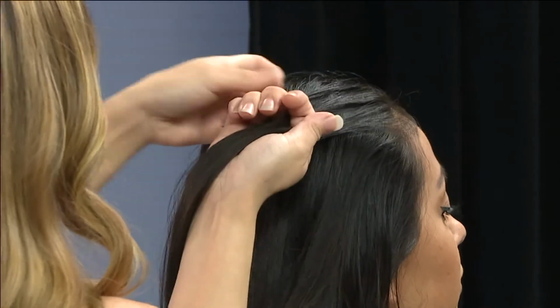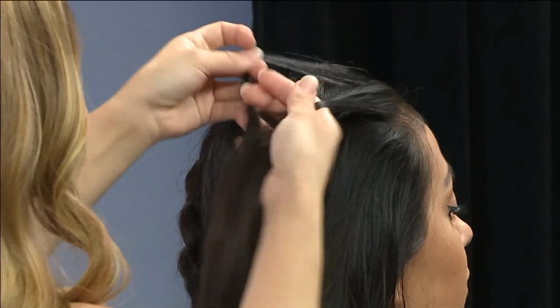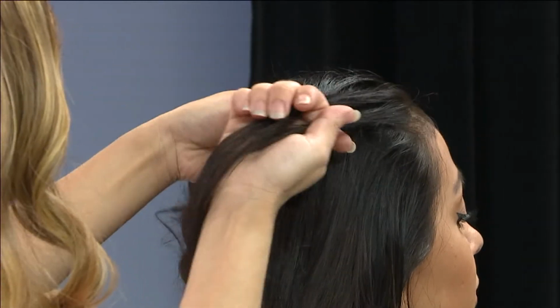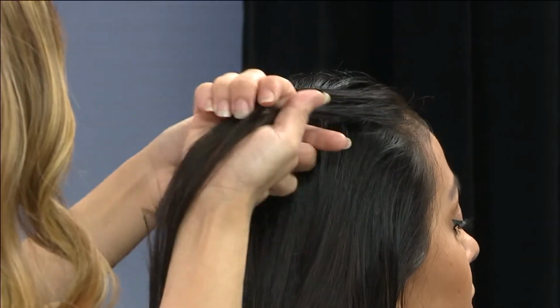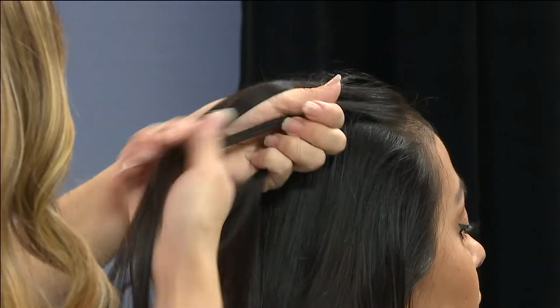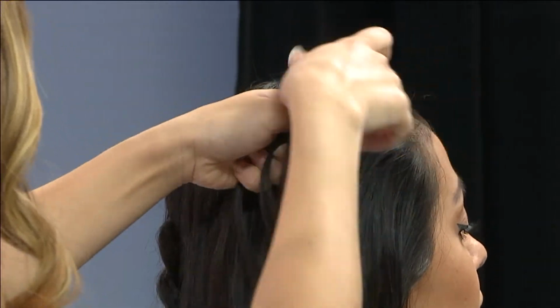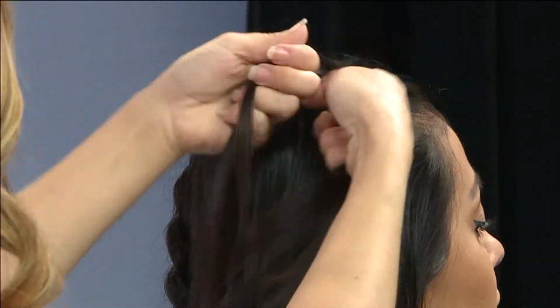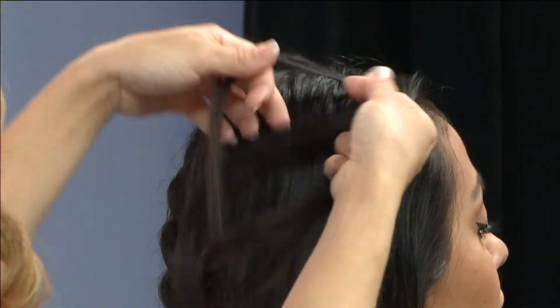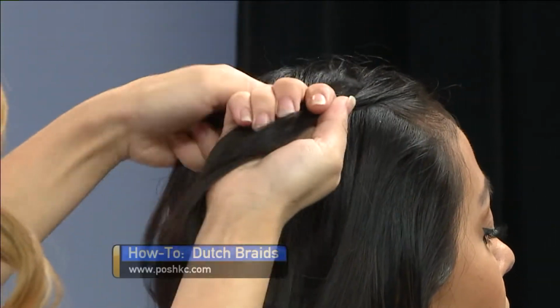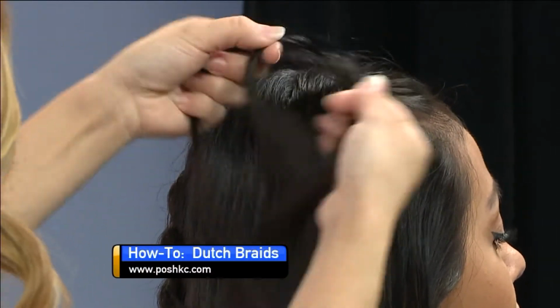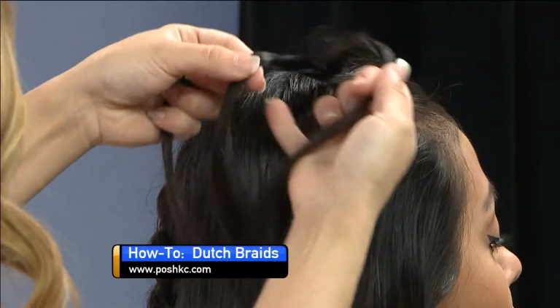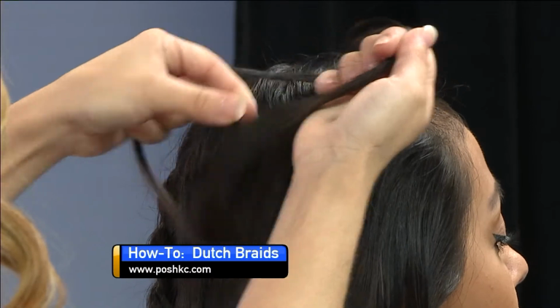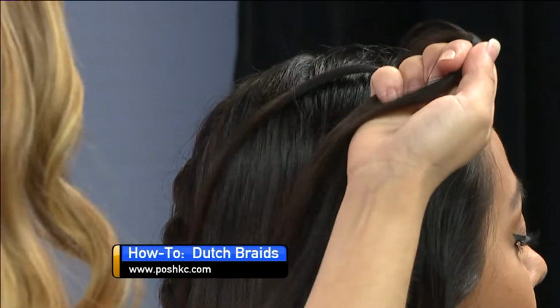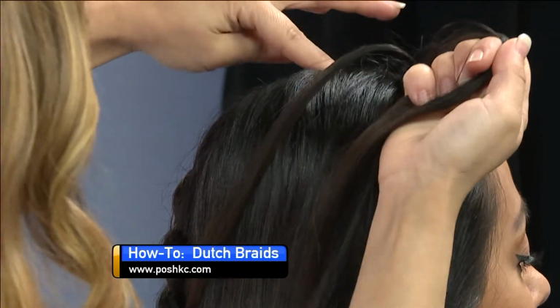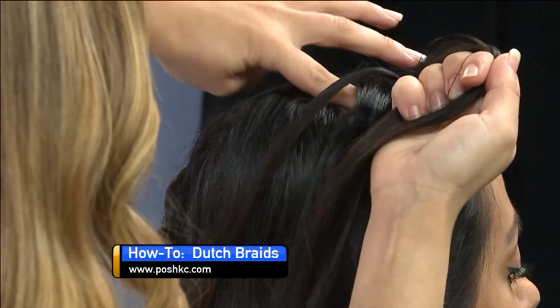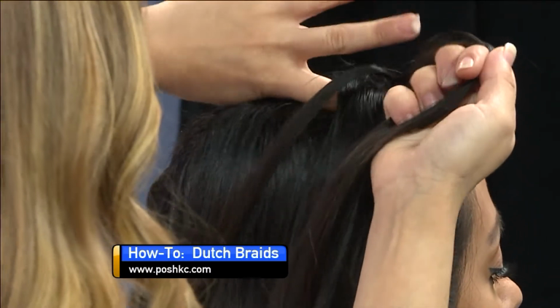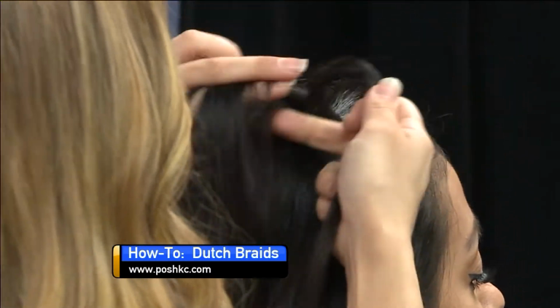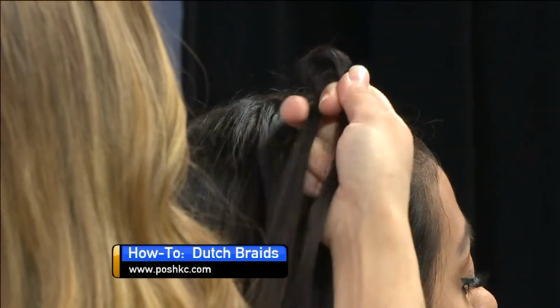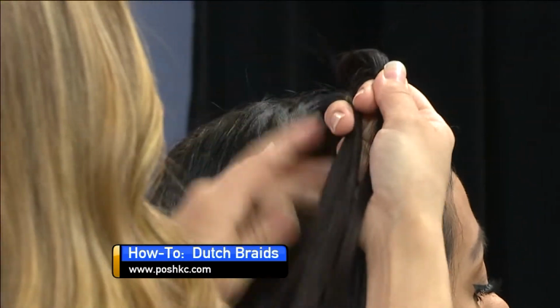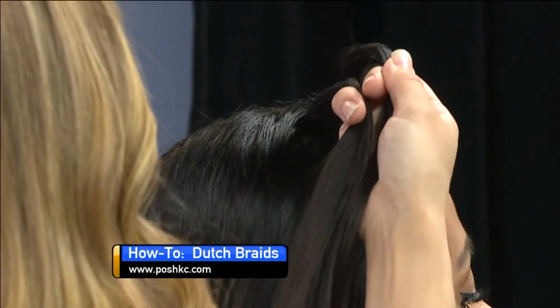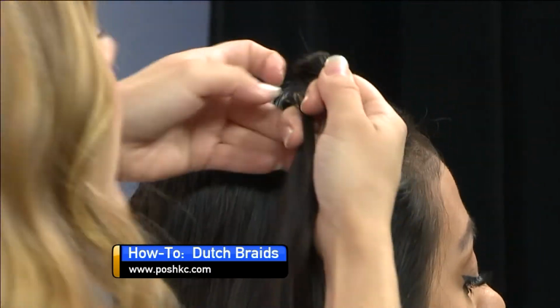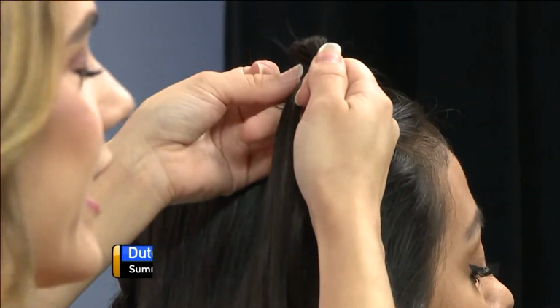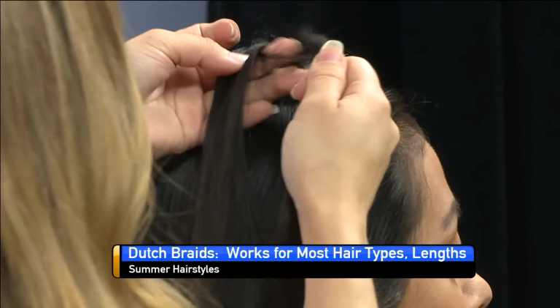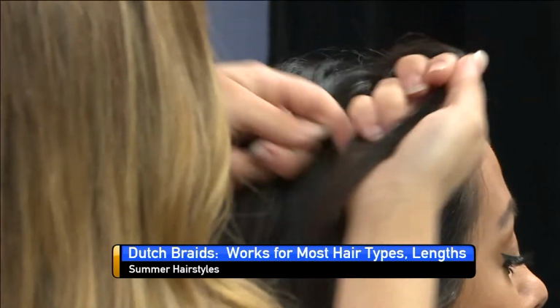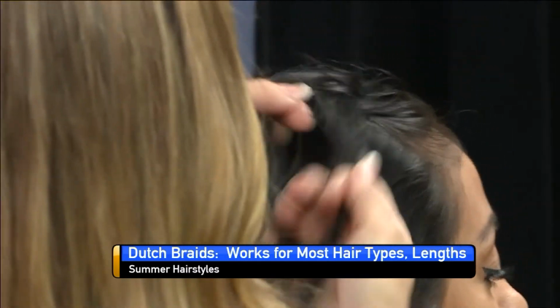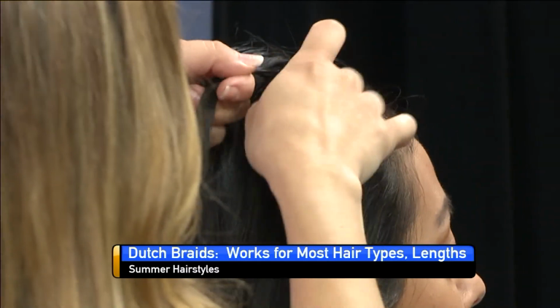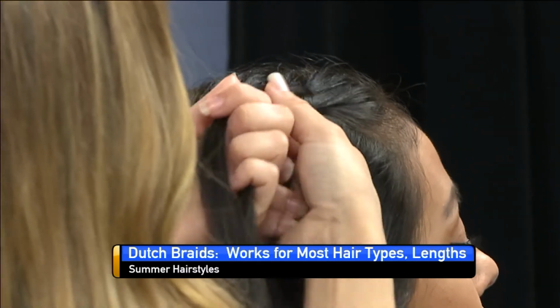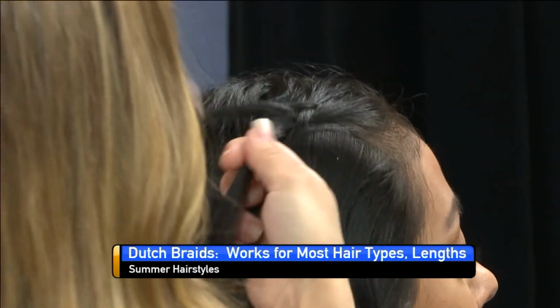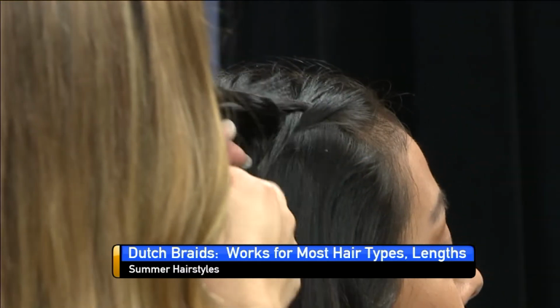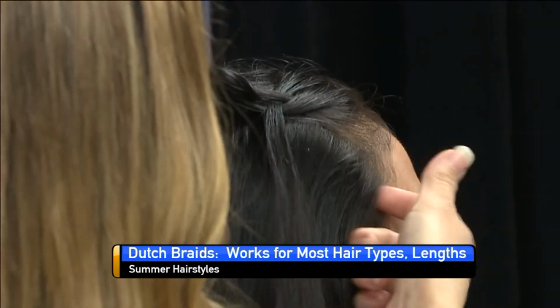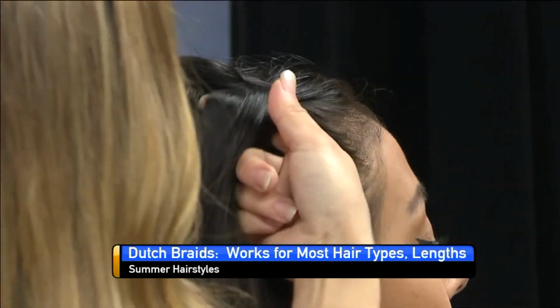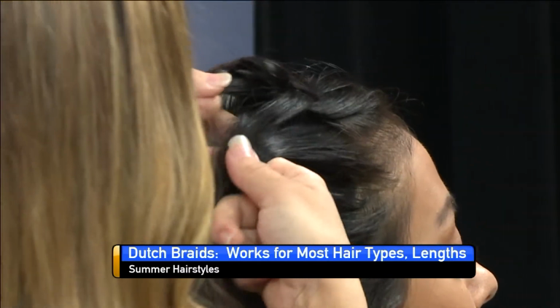You're going to part it in three and then instead of a French braid, you're going to go under, which is called a Dutch braid. Also known as boxer braids. And so you're just going to keep going, take a slice.